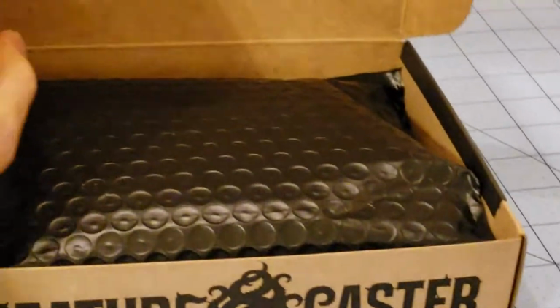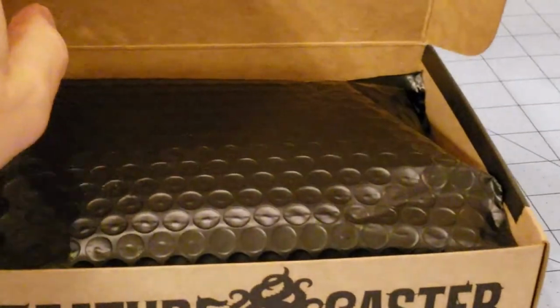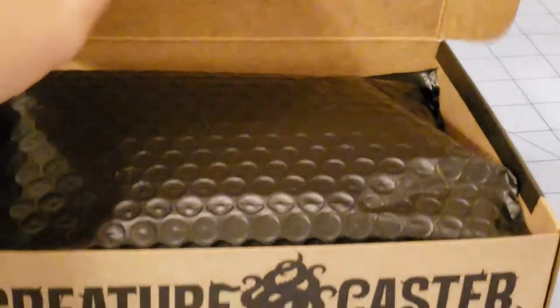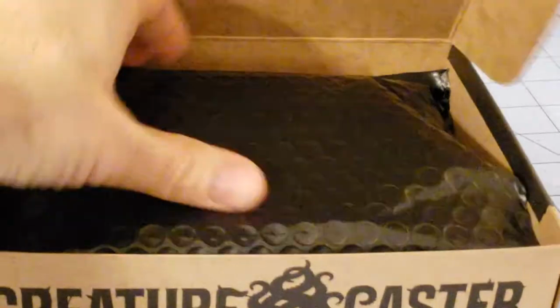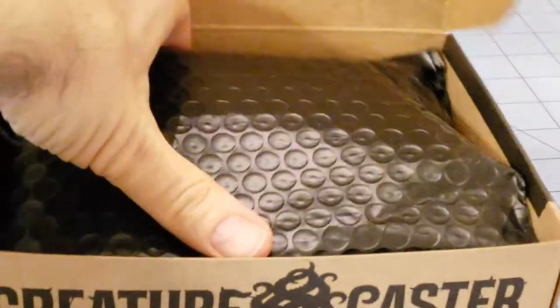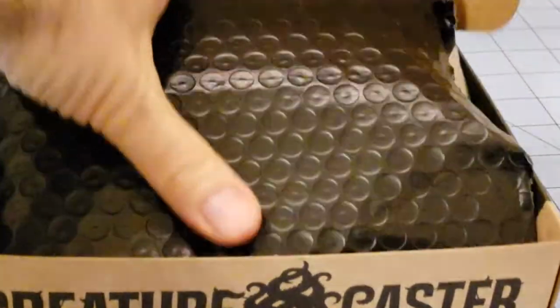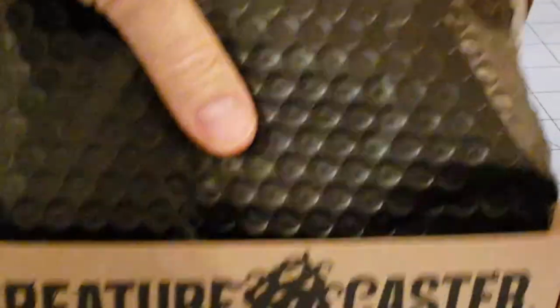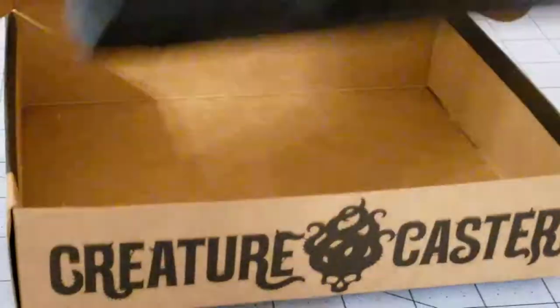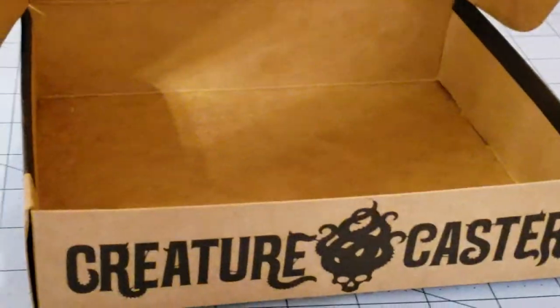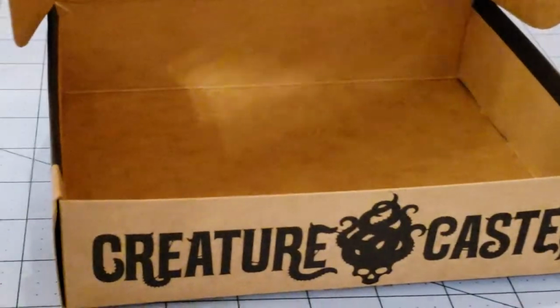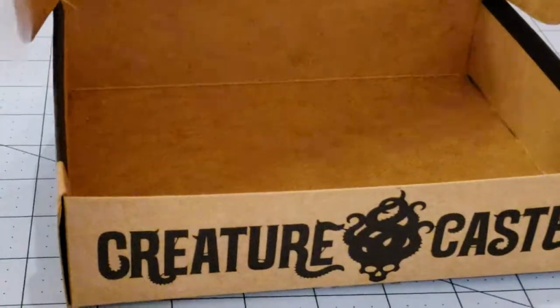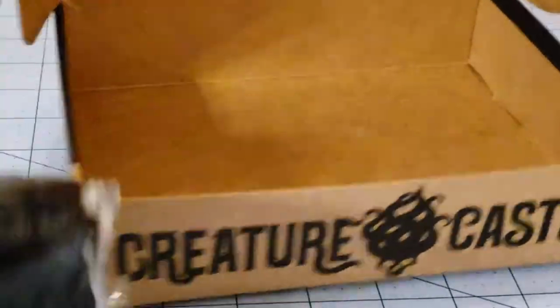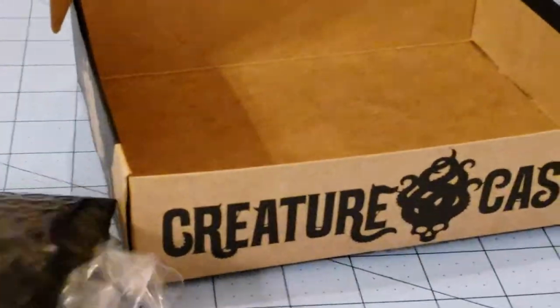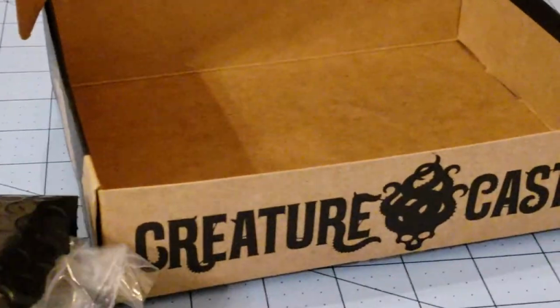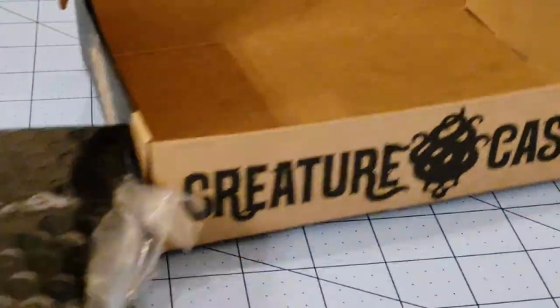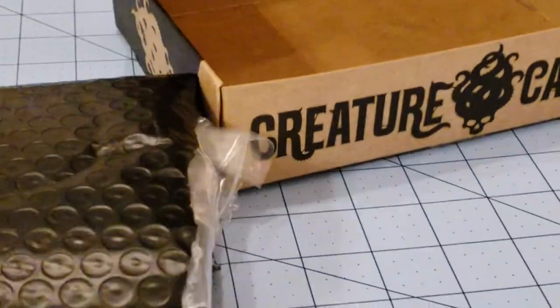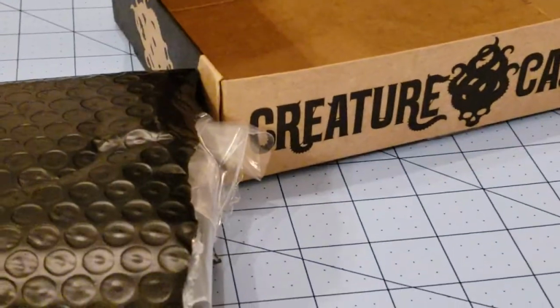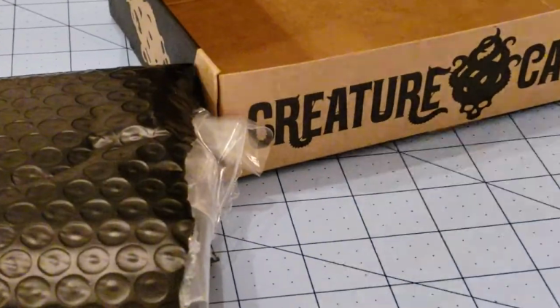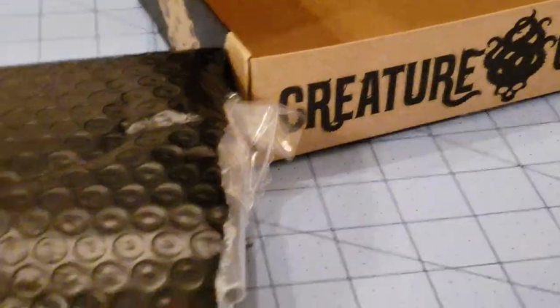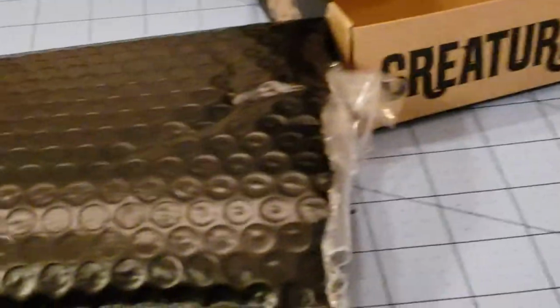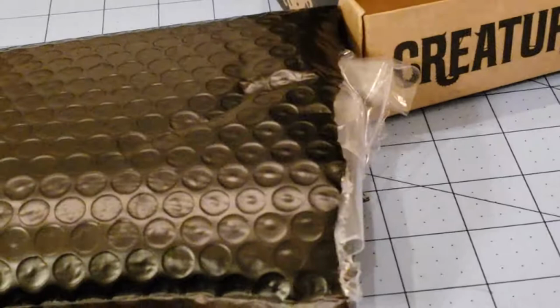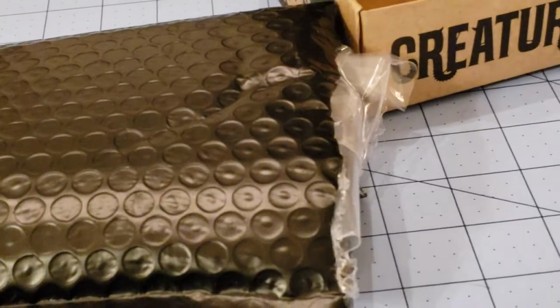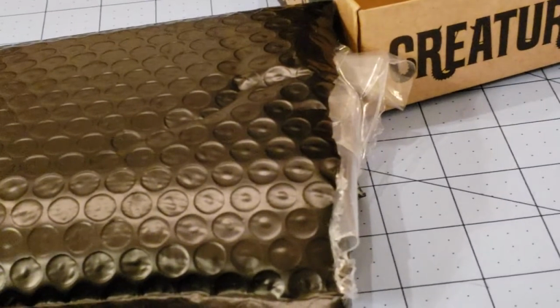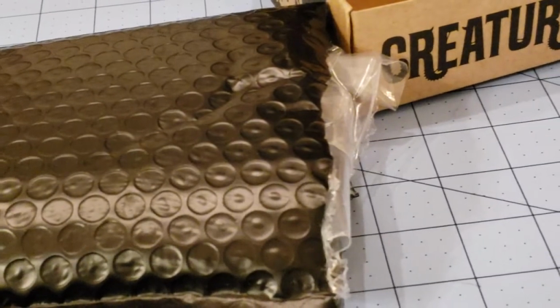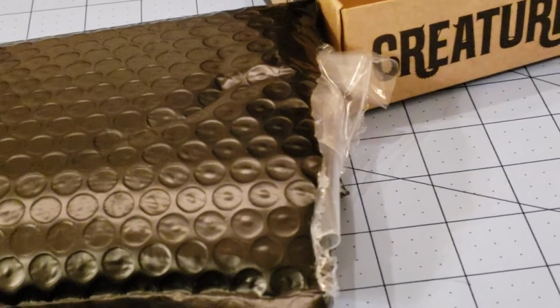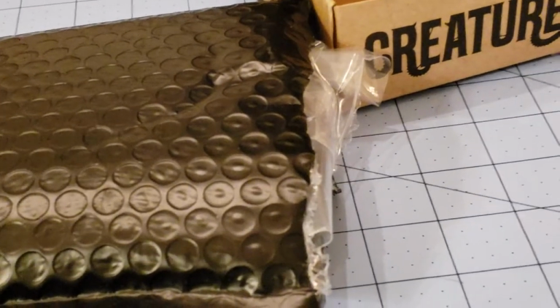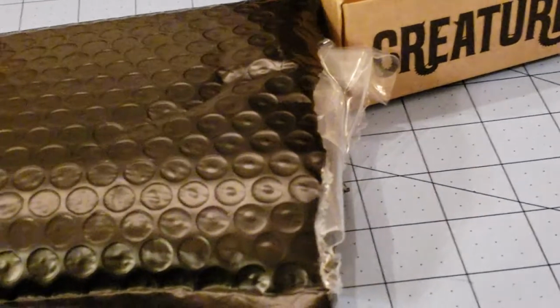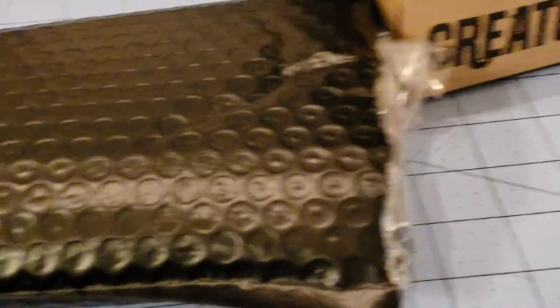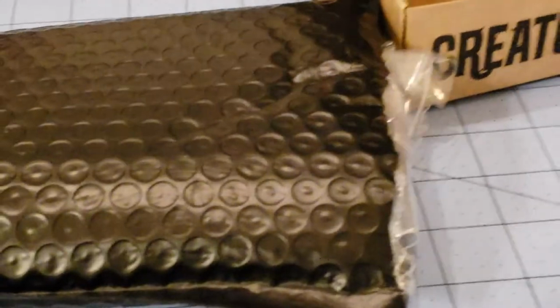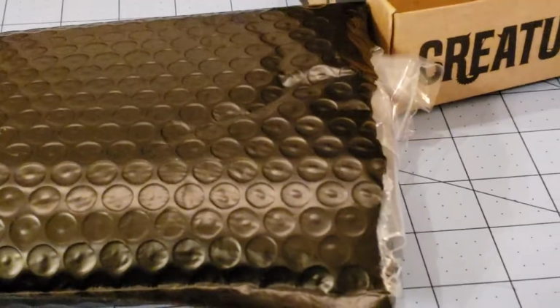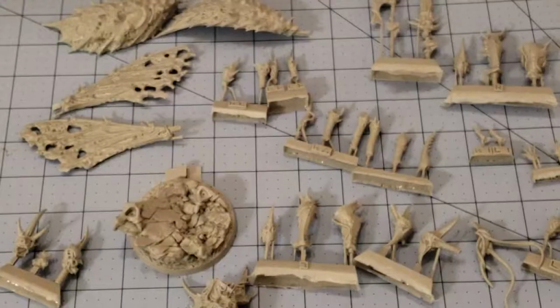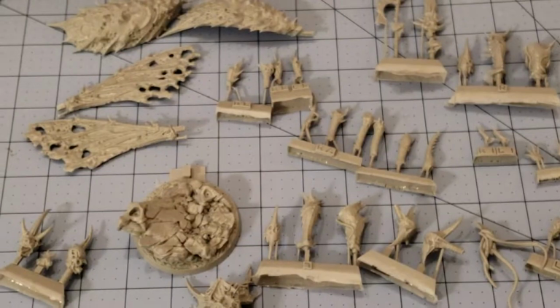It is a bubble wrap bag. Sadly, there are no life counters this time. I did tear it open because I wanted to see what I was going to get into. Let's see what's in there, shall we?